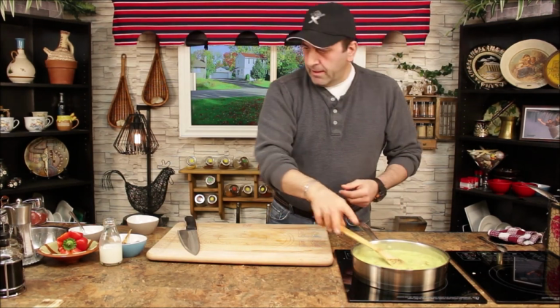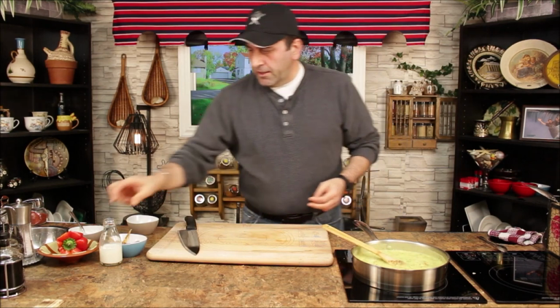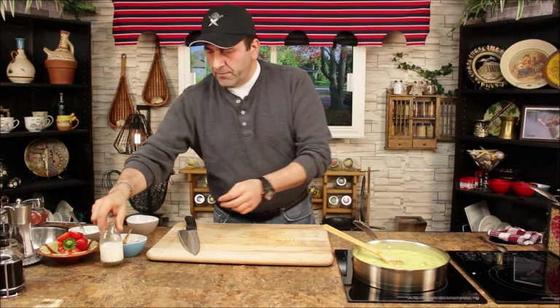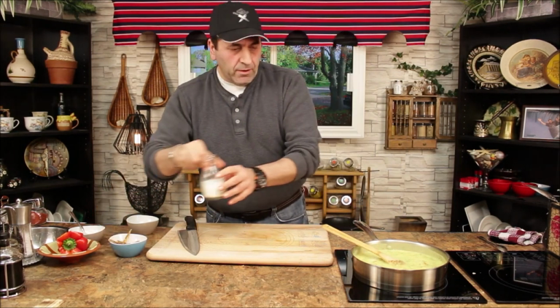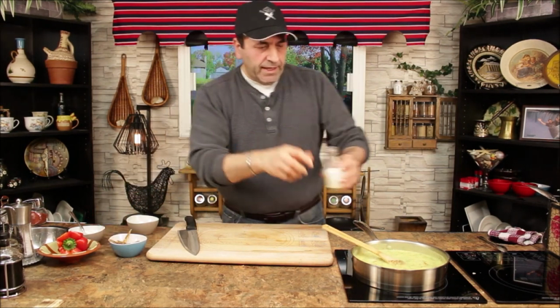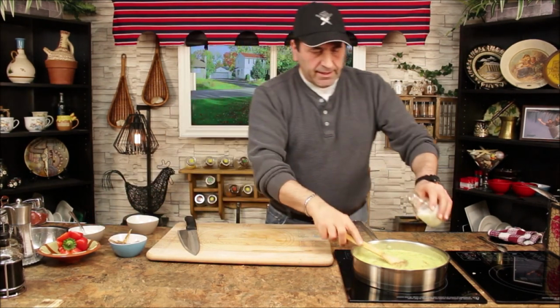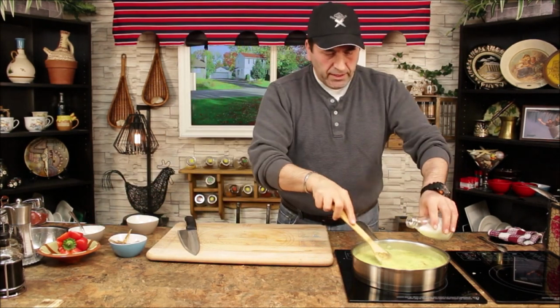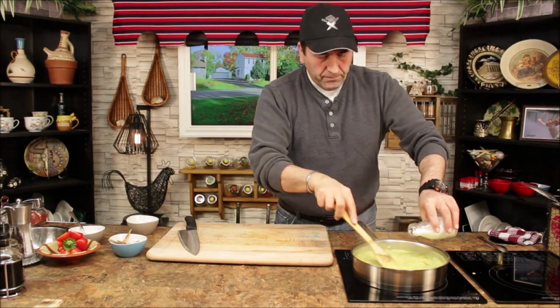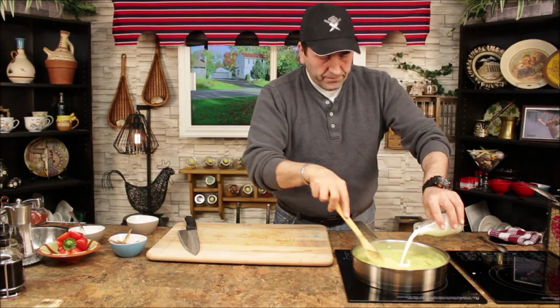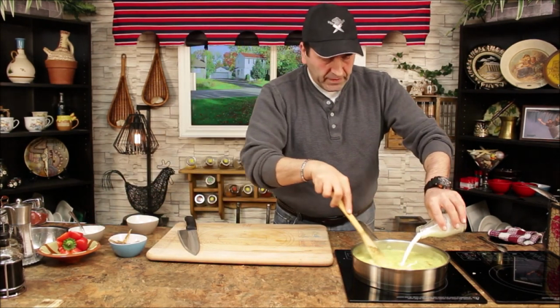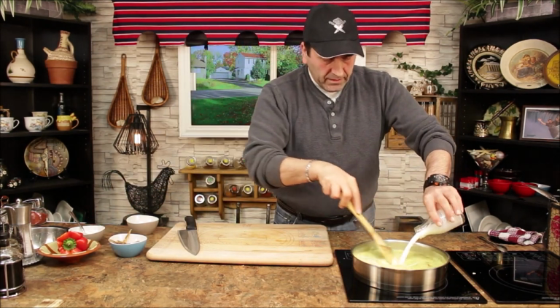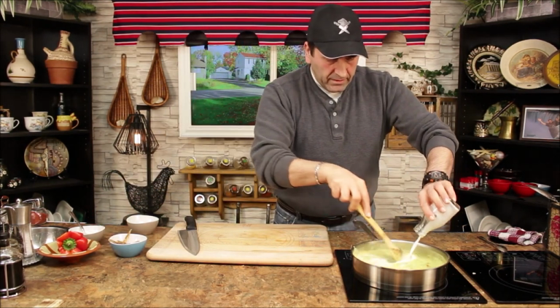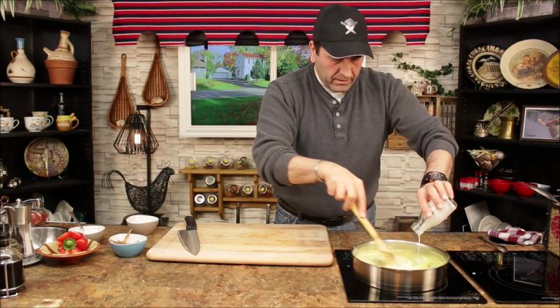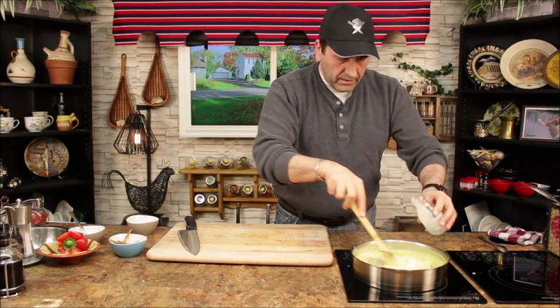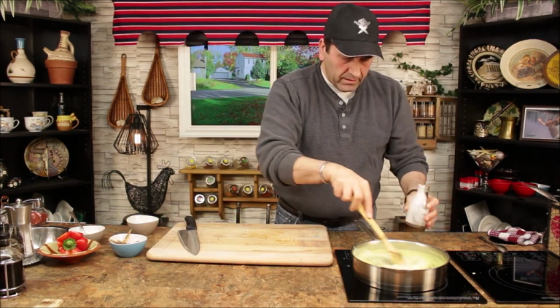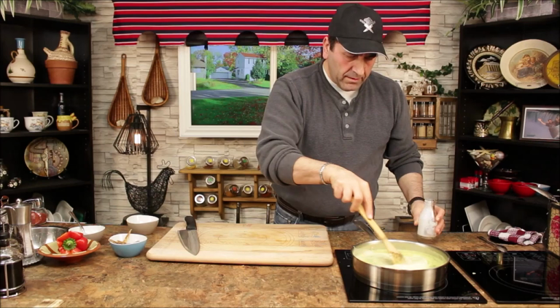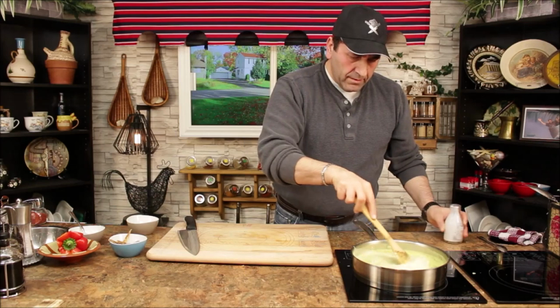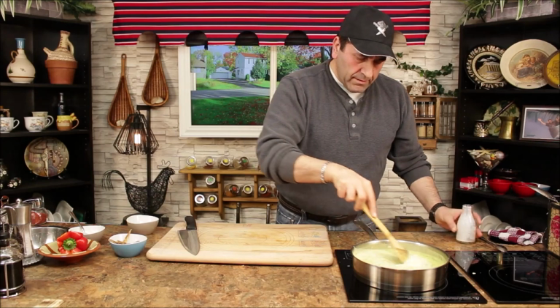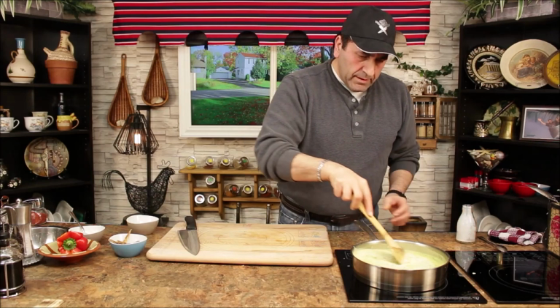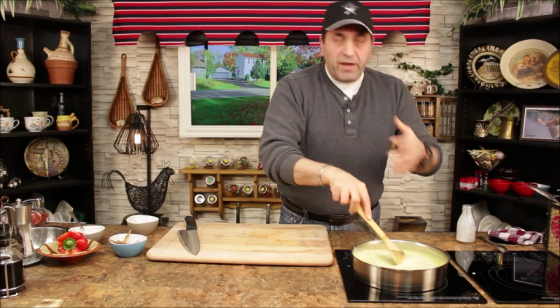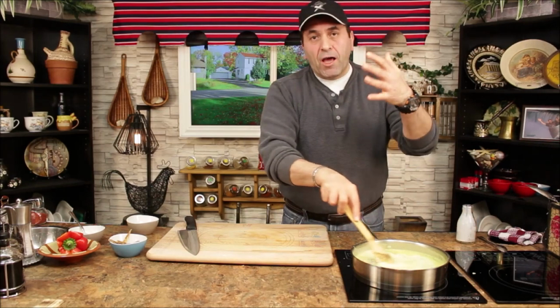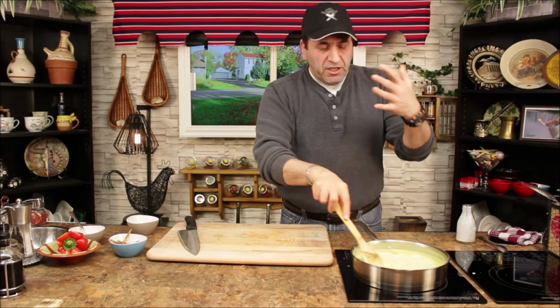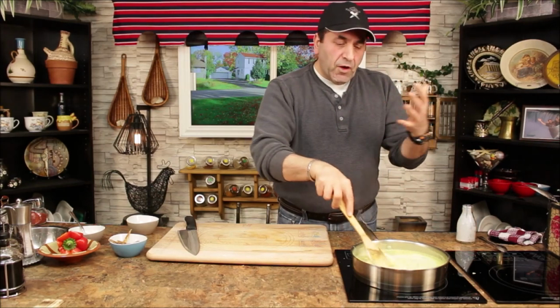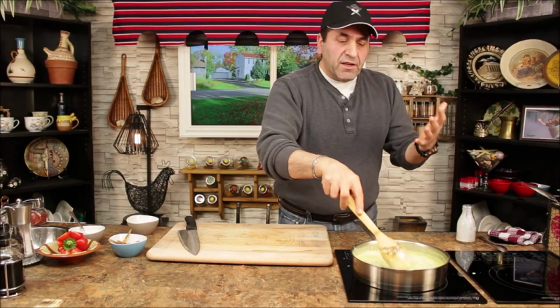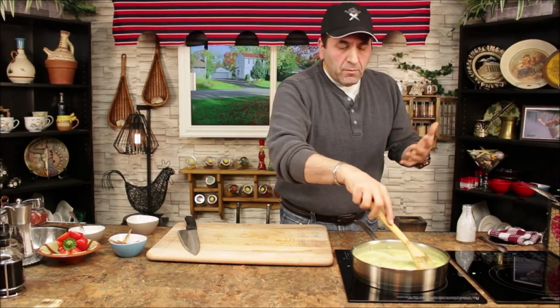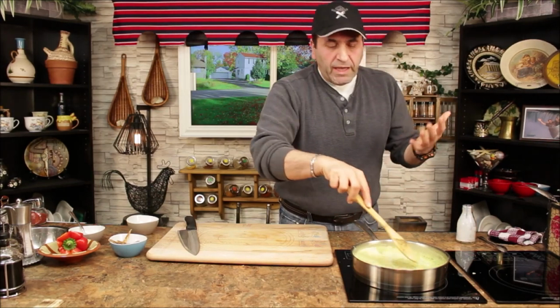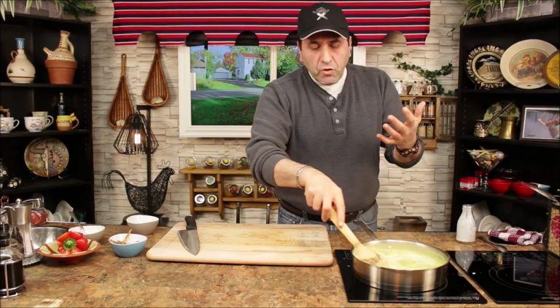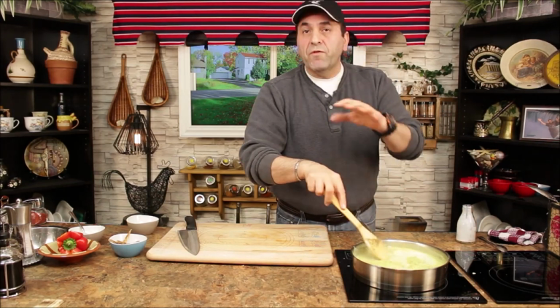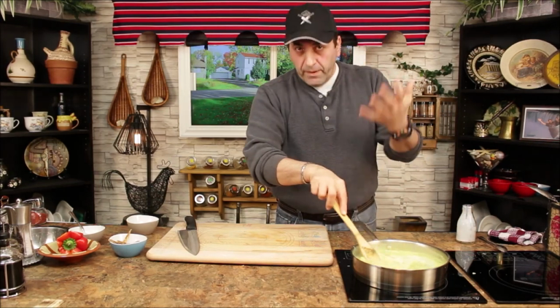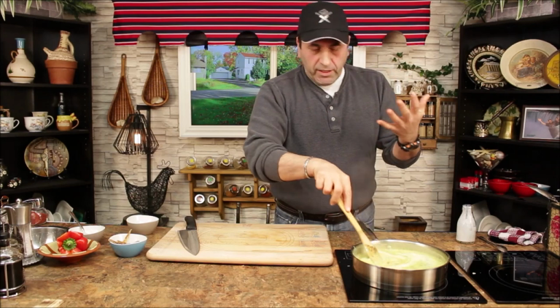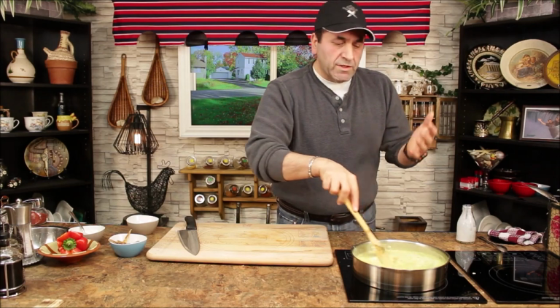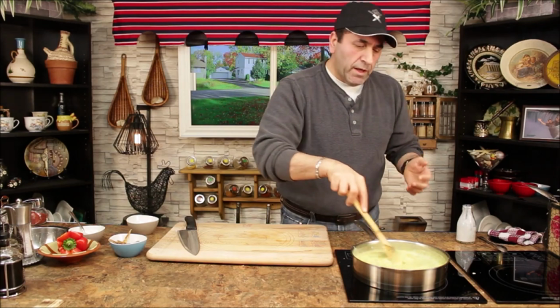Now I want to add the cream. Cream is optional — if you have cream you can use it, or if you have milk you can use that as well.